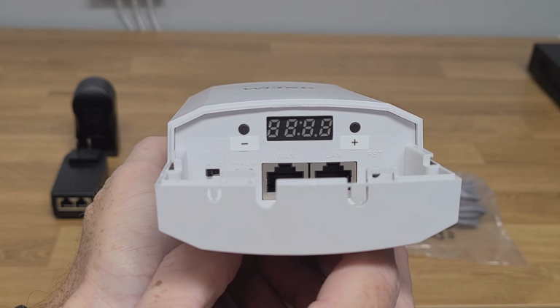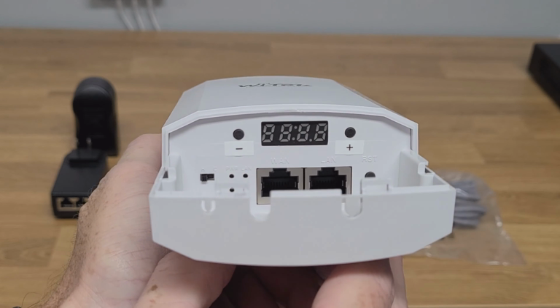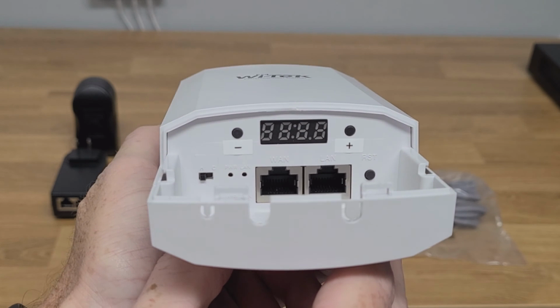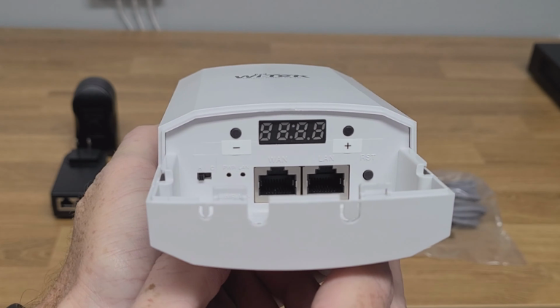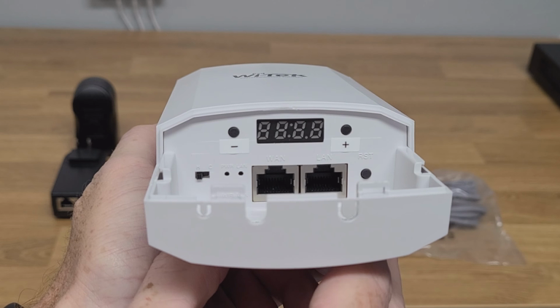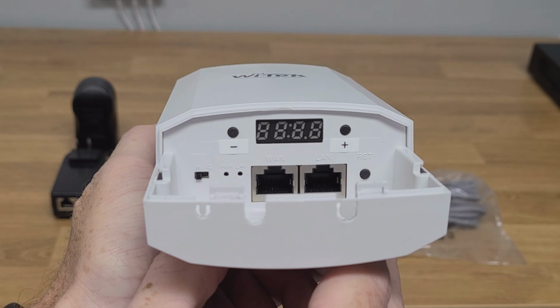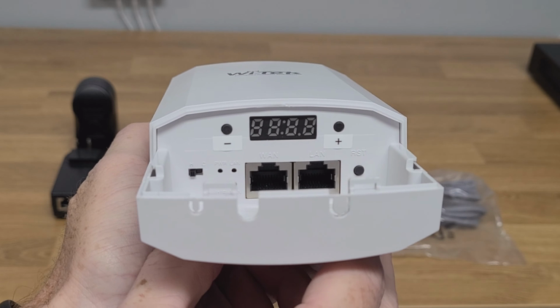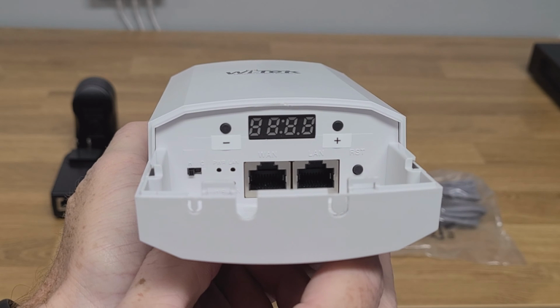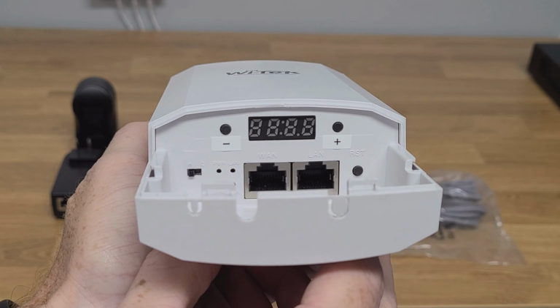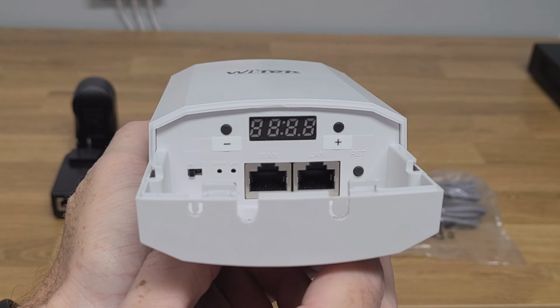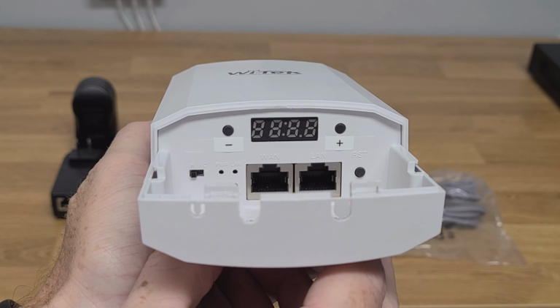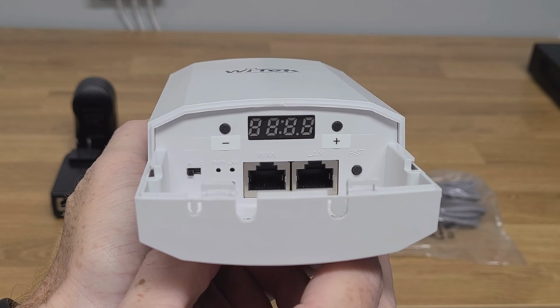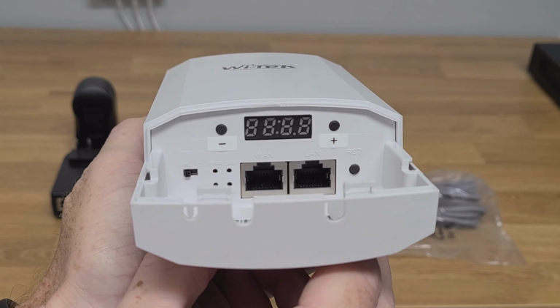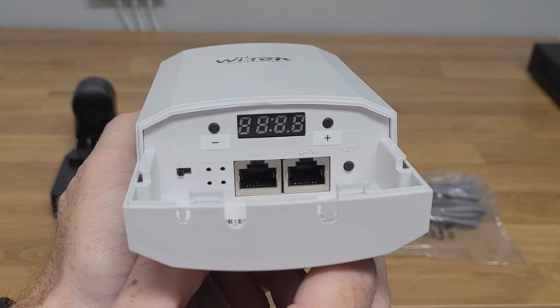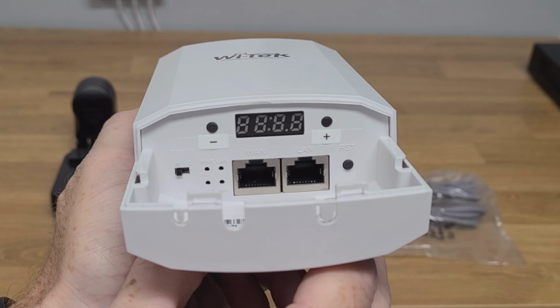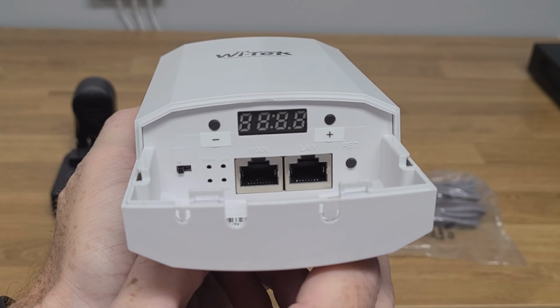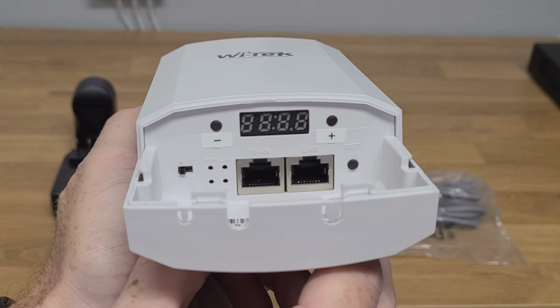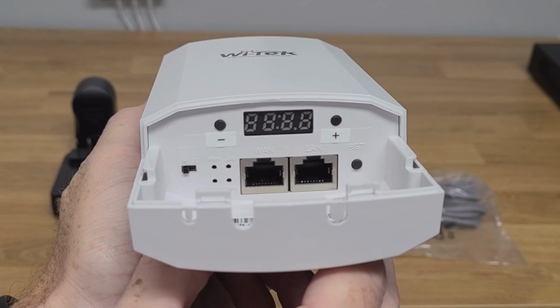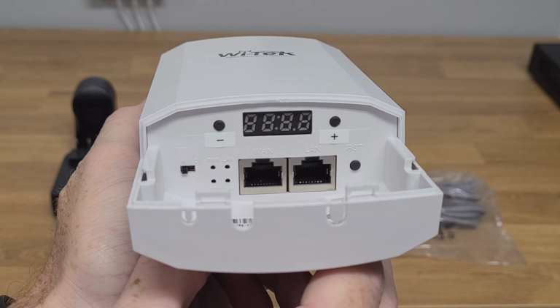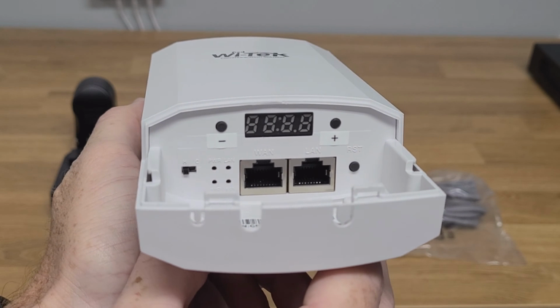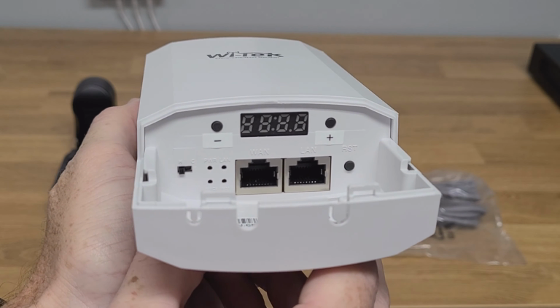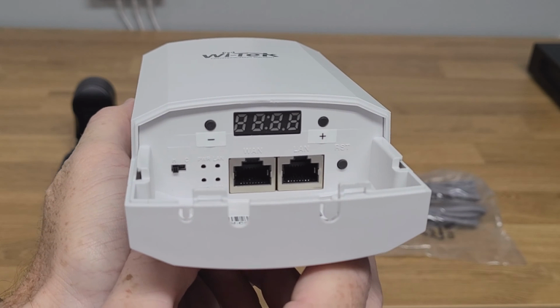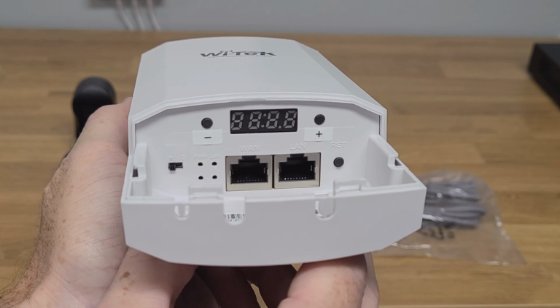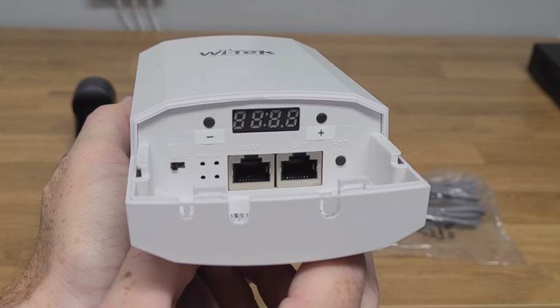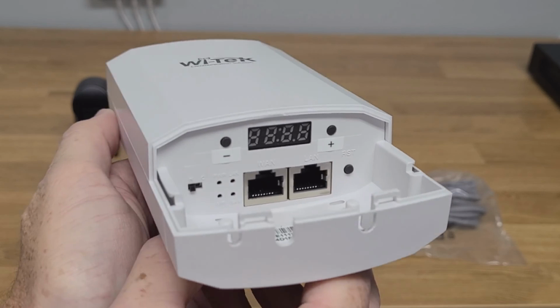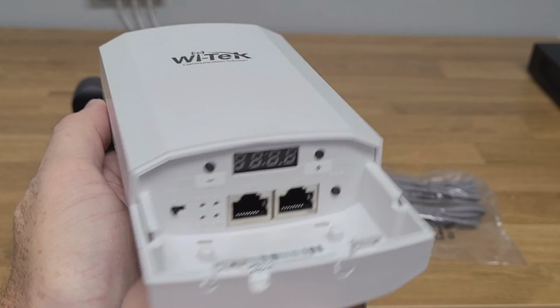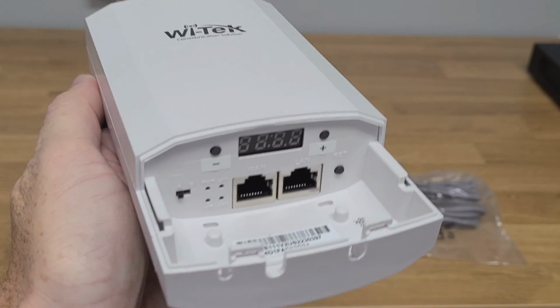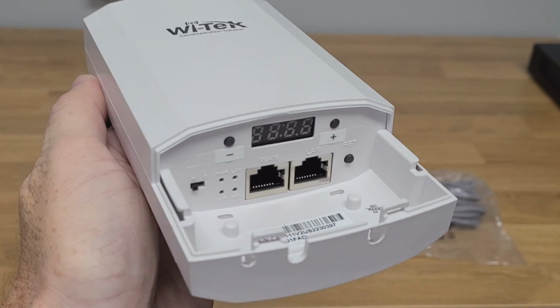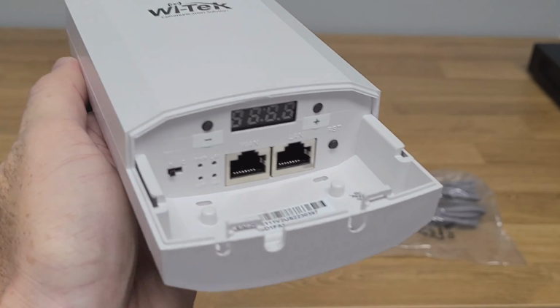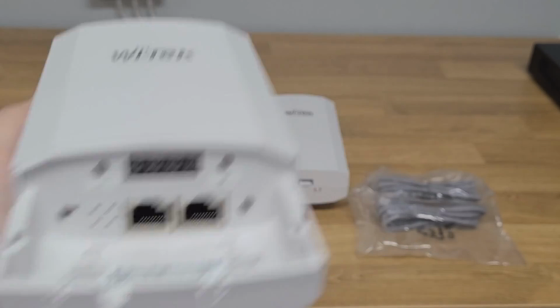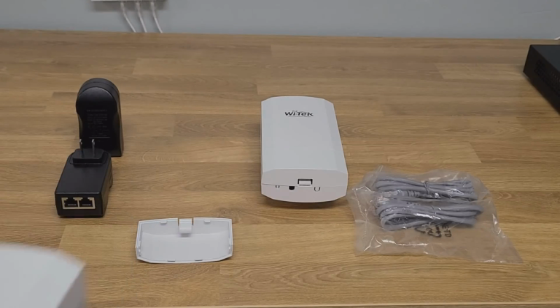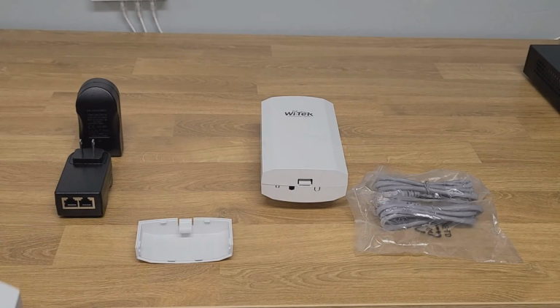I'm going to get into showing you how to change the channel, how to change the device type, and all of the different ways that you'll be able to connect this antenna out in the field.